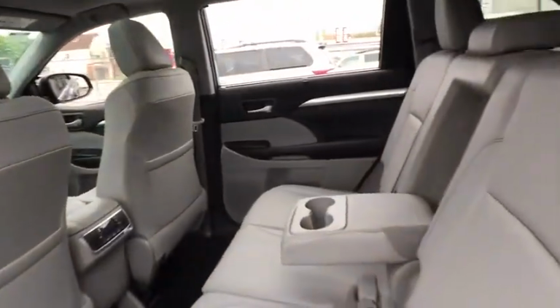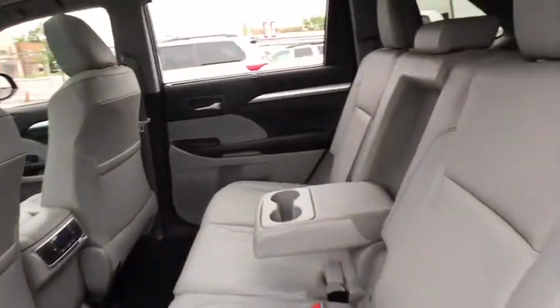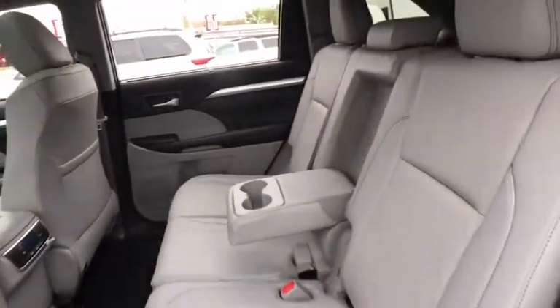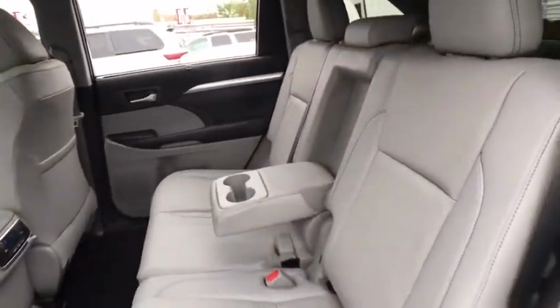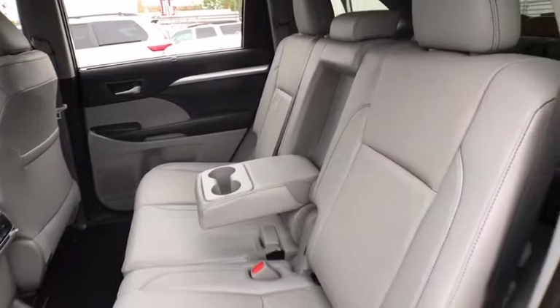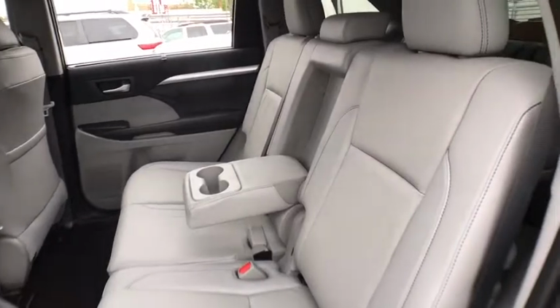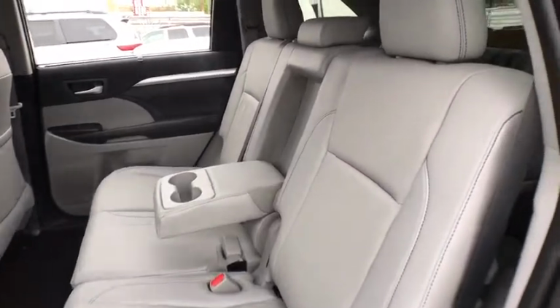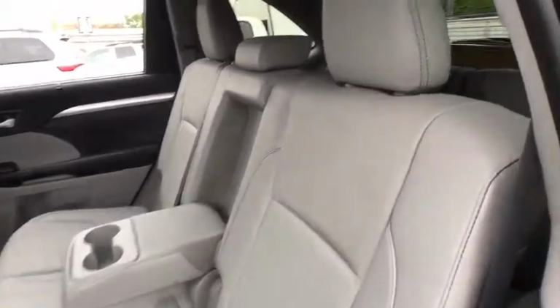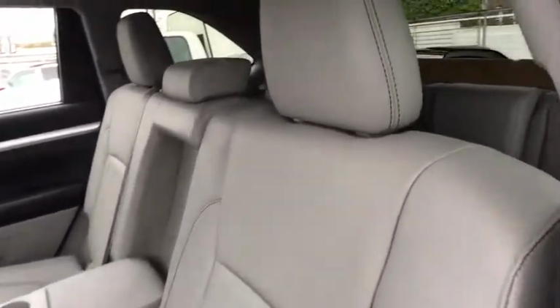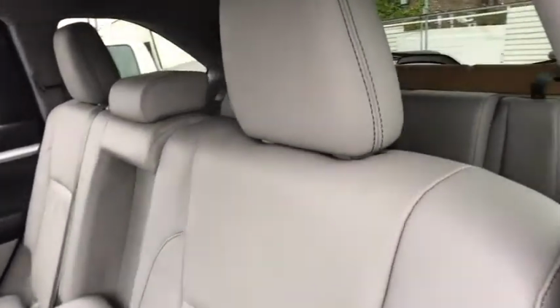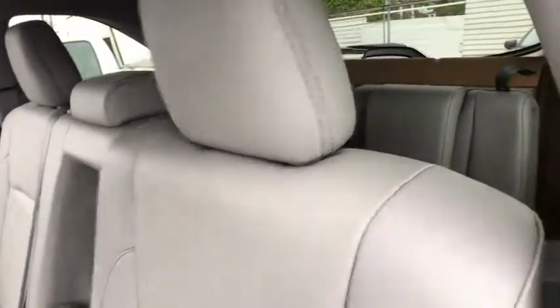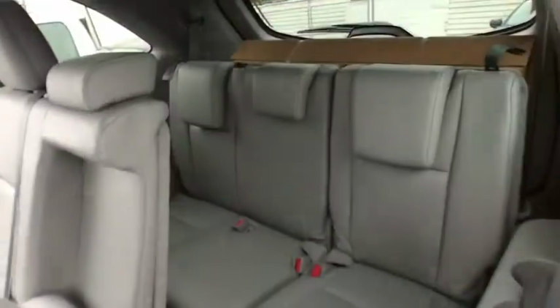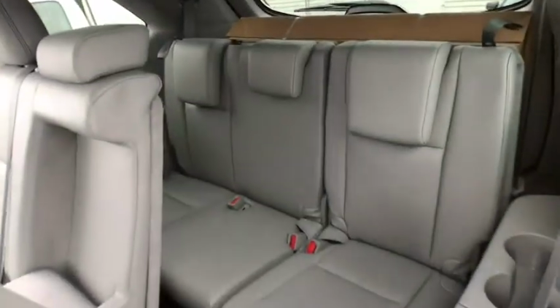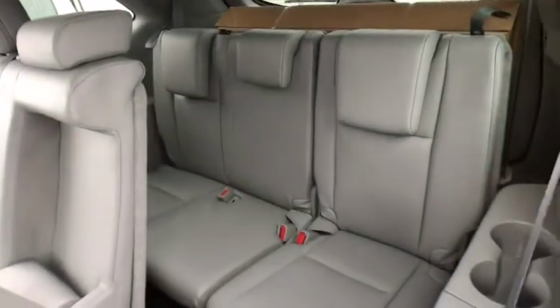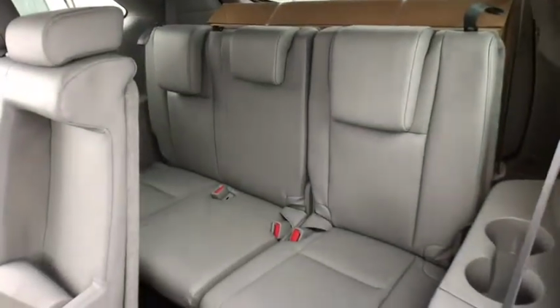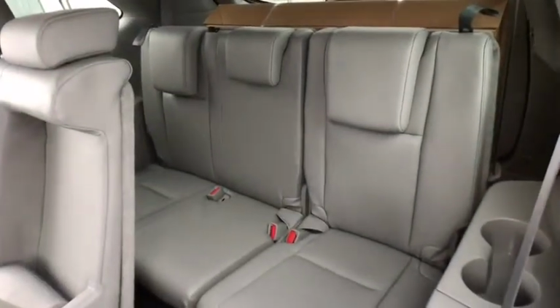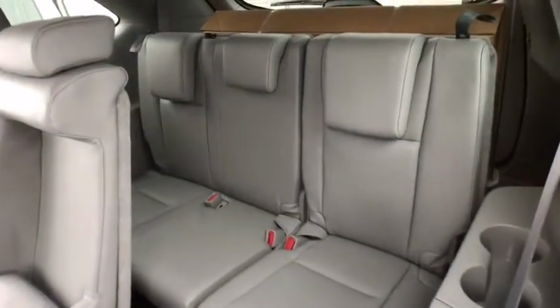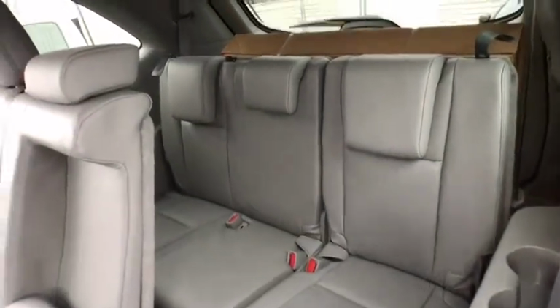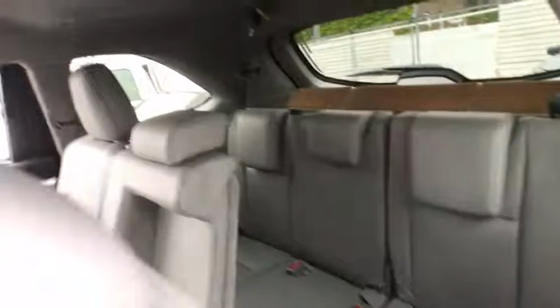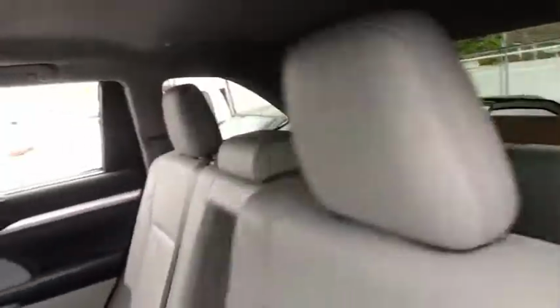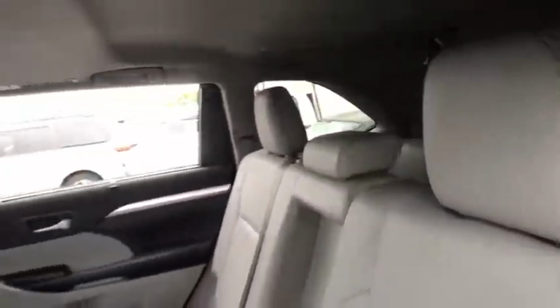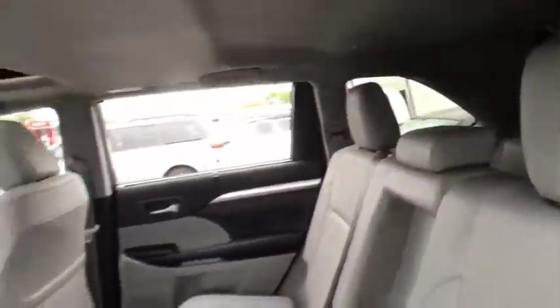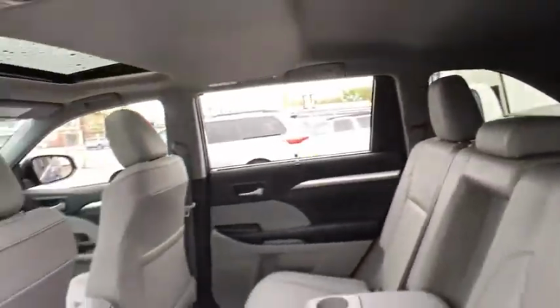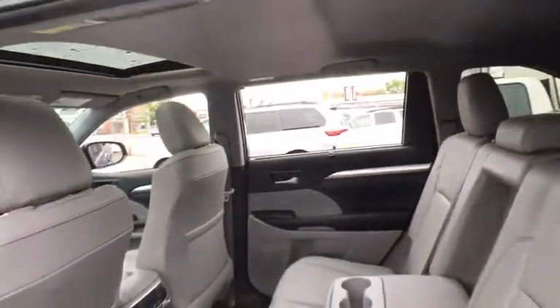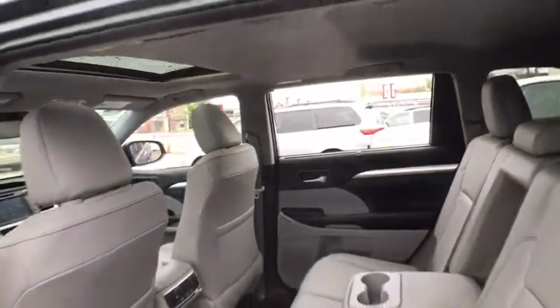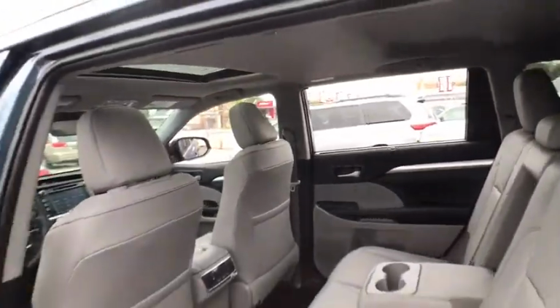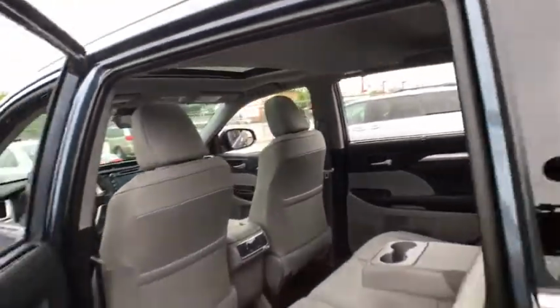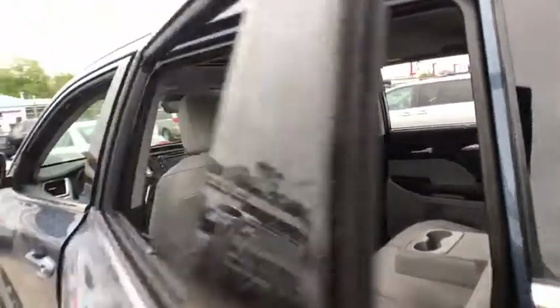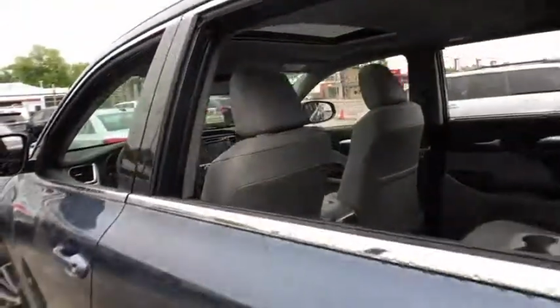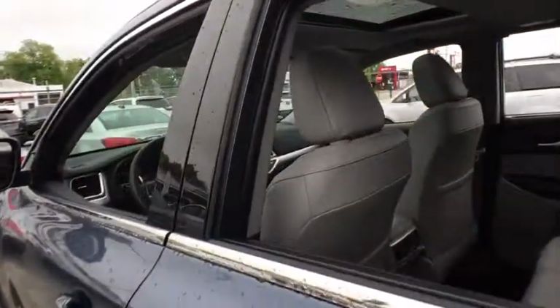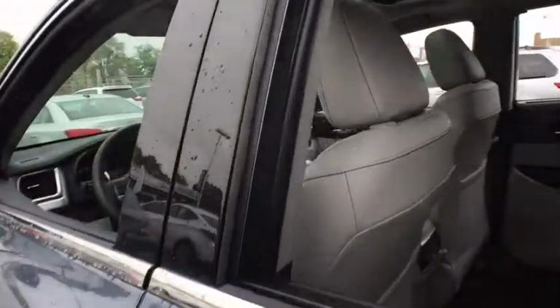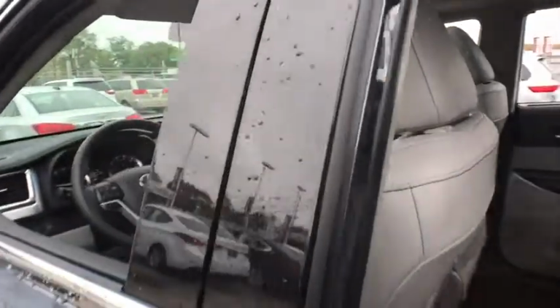Power passenger seat, lane departure warning, leather-wrapped steering wheel, Bluetooth, power steering, adjustable steering wheel, cruise control, hard disk drive media storage, keyless start, aluminum wheels.